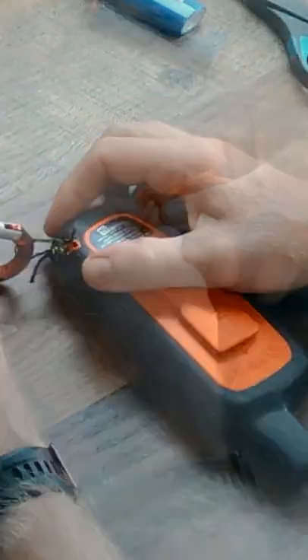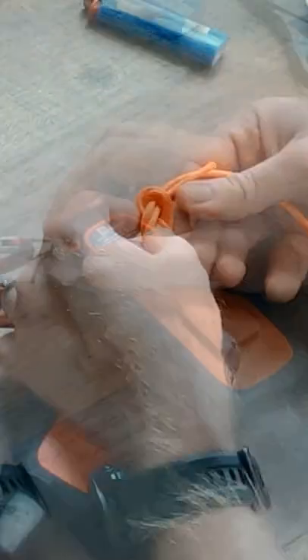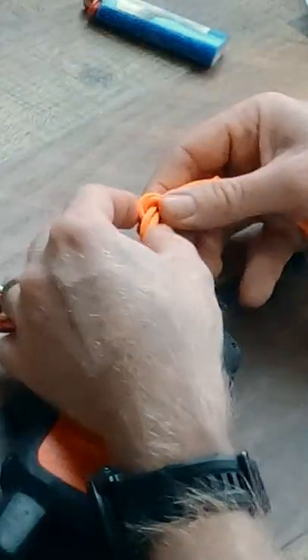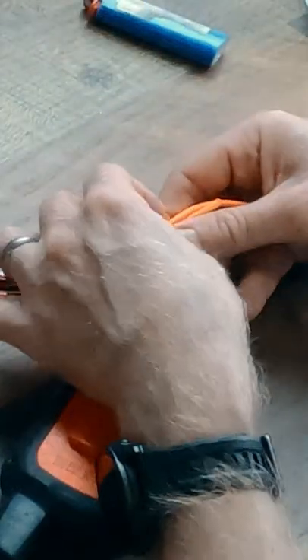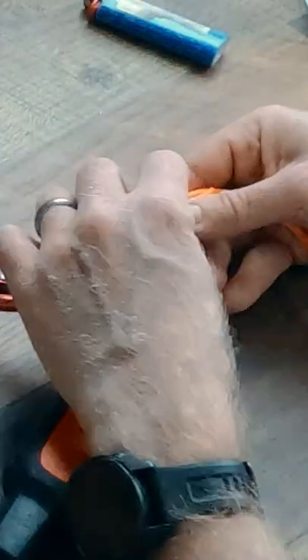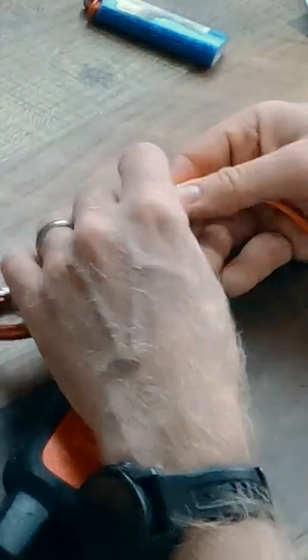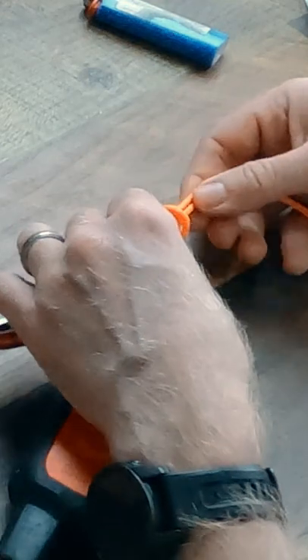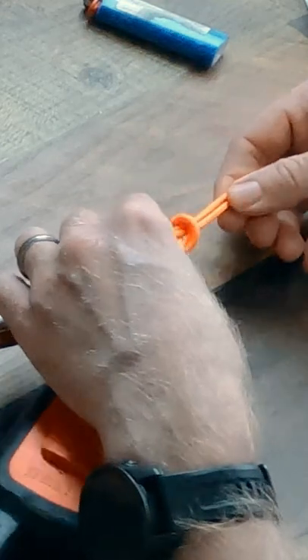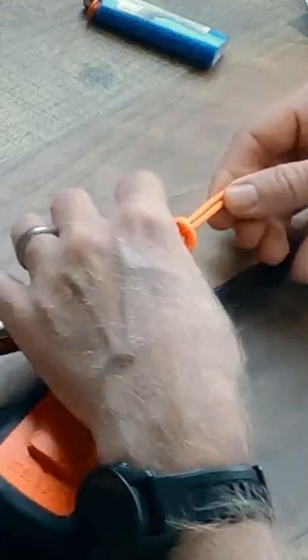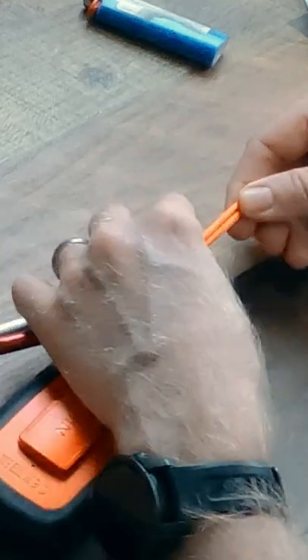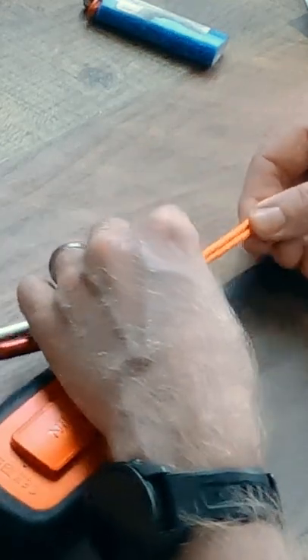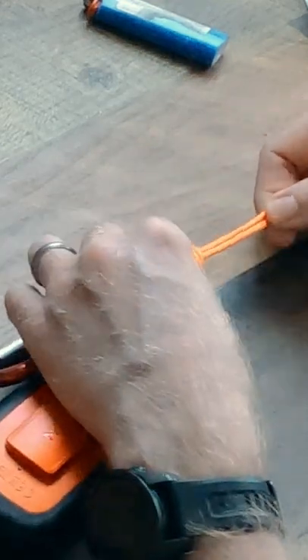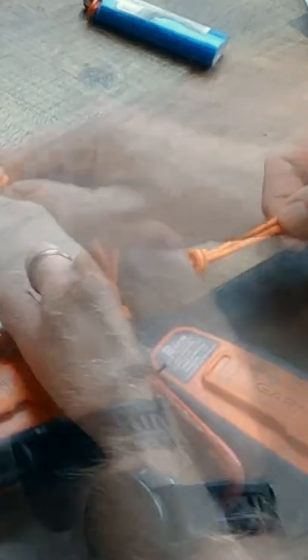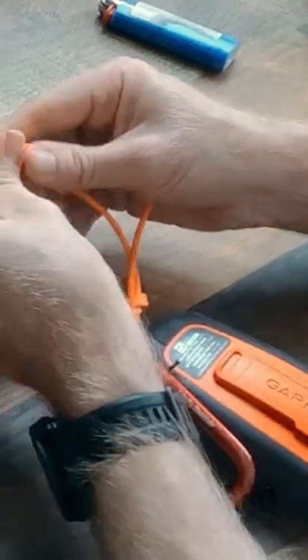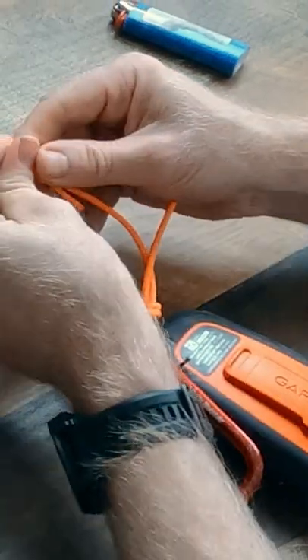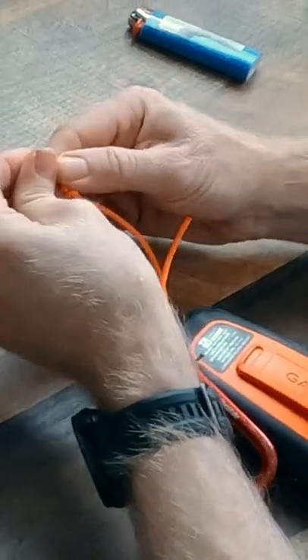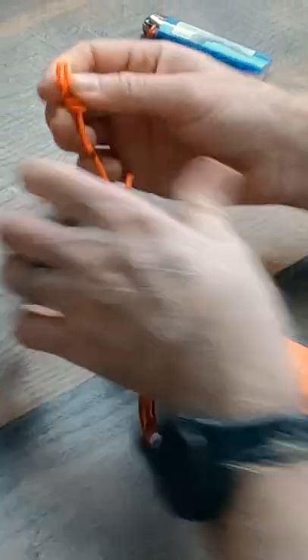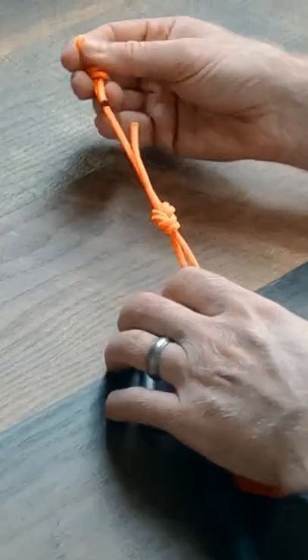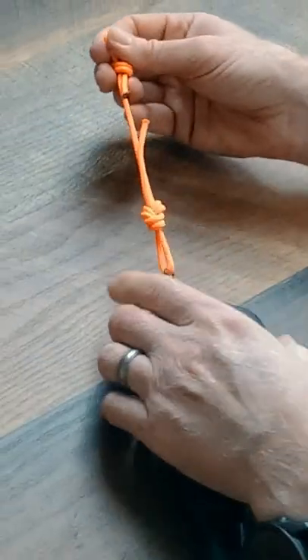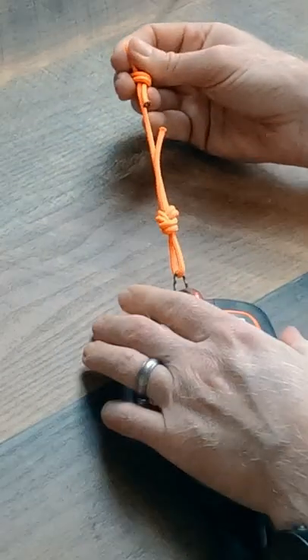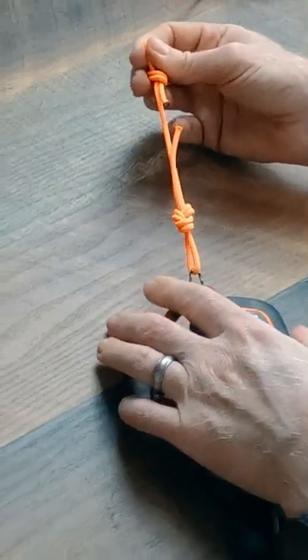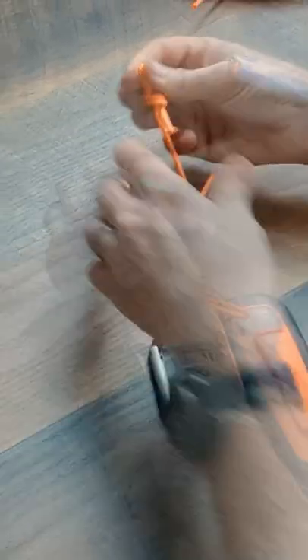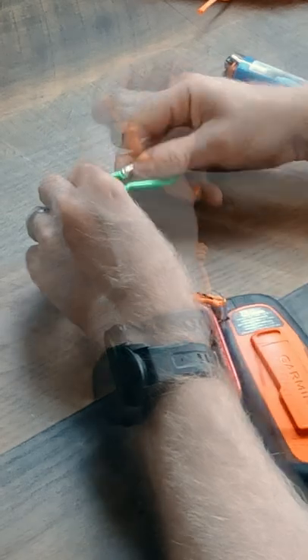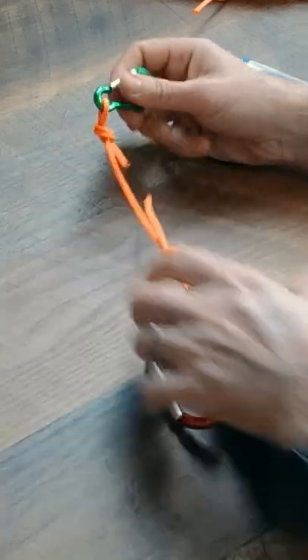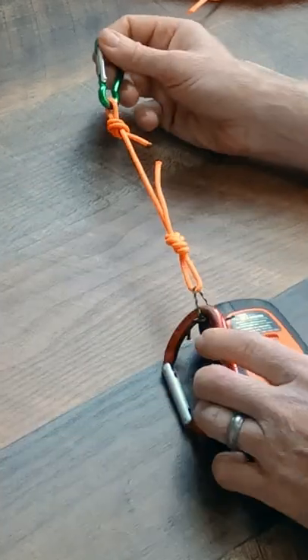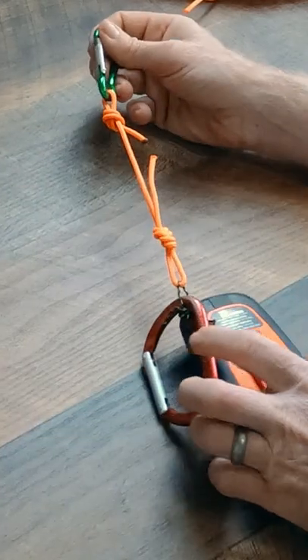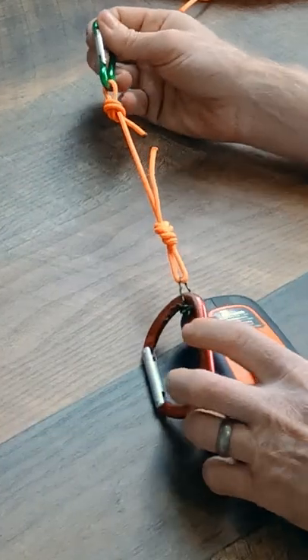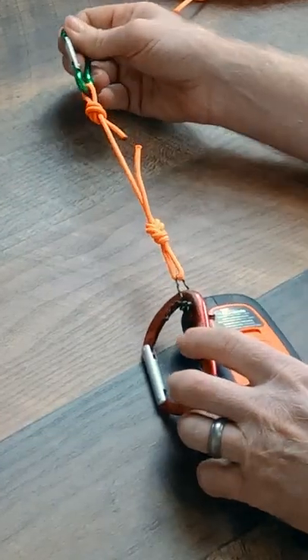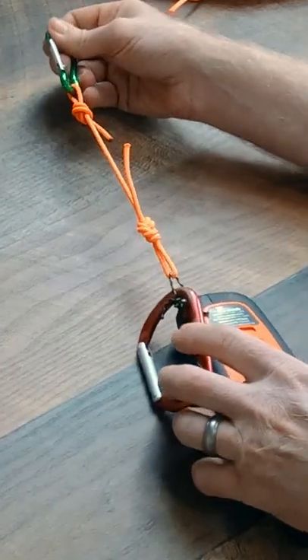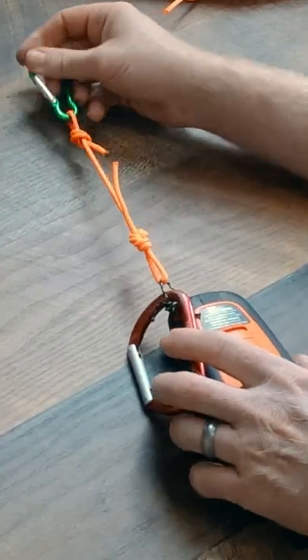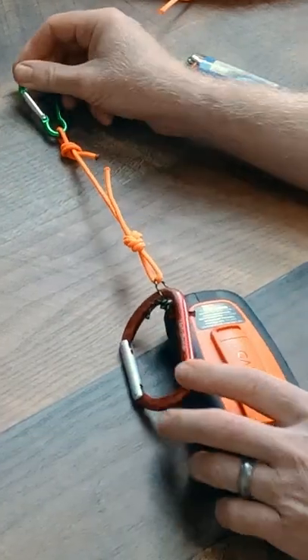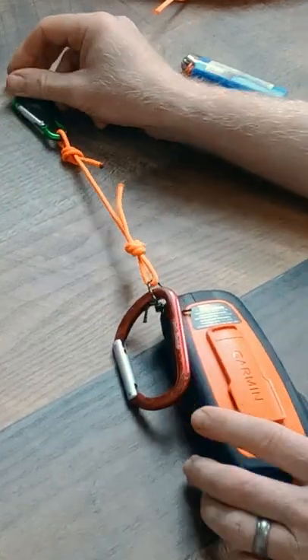I attach another piece of cord using a figure 8 retrace and make an overhand on a bight at the other end. At that far end, I can attach another small carabiner.